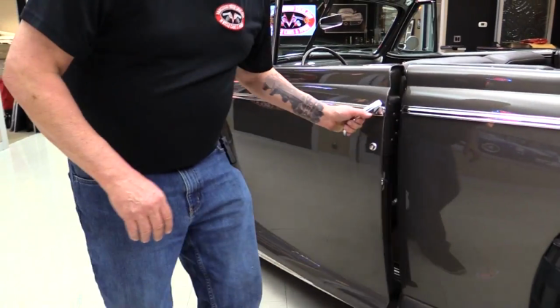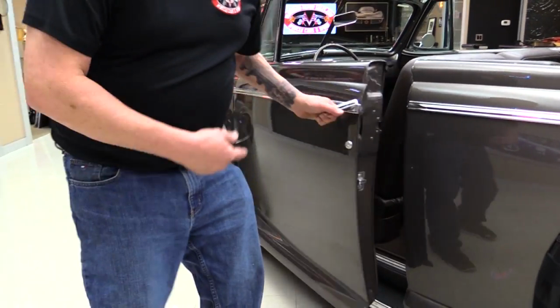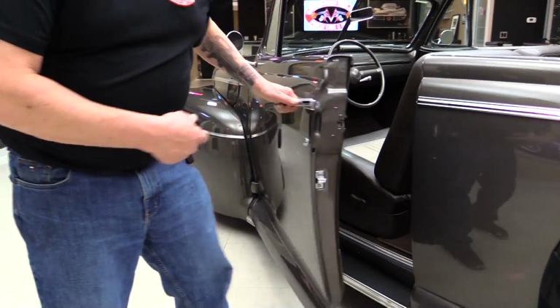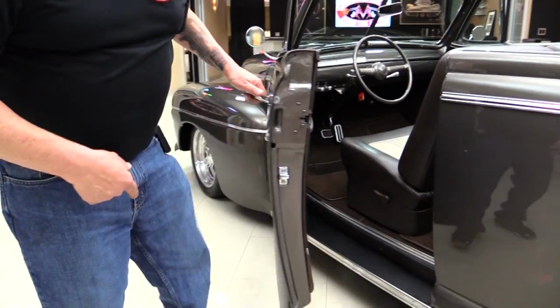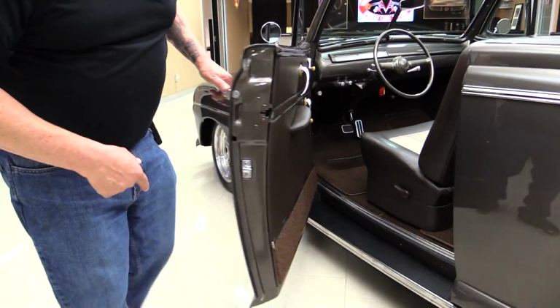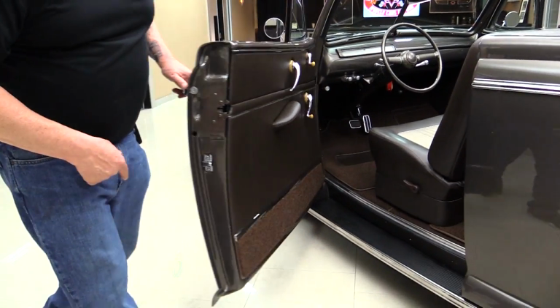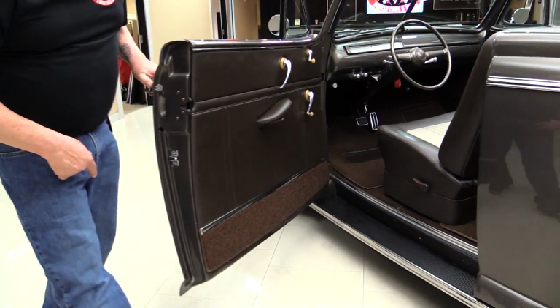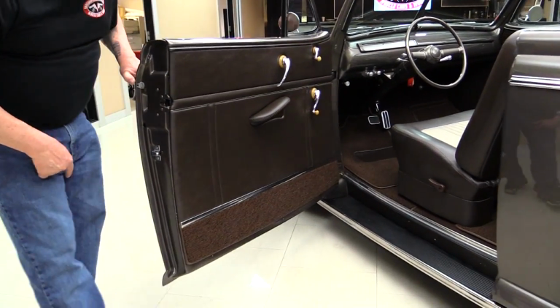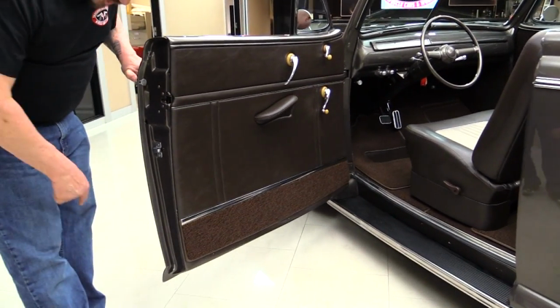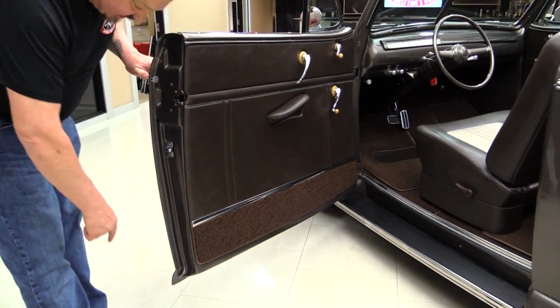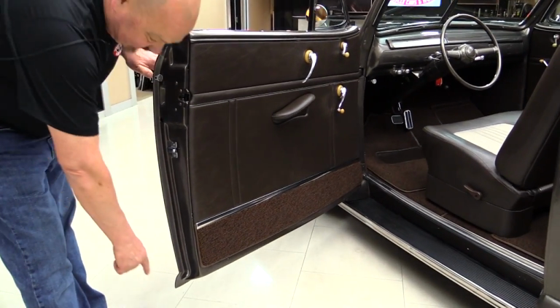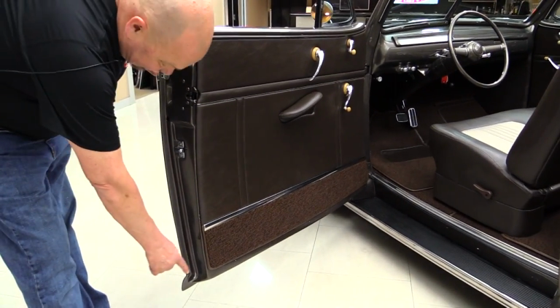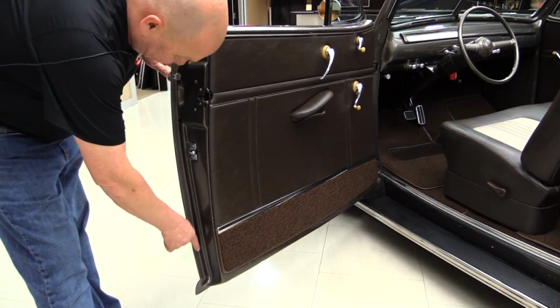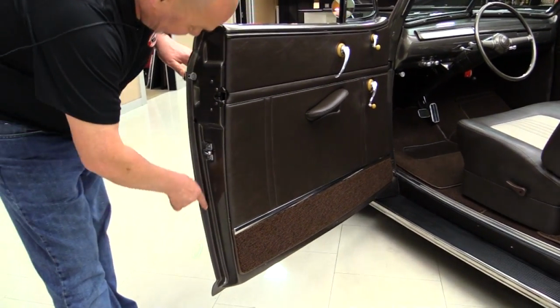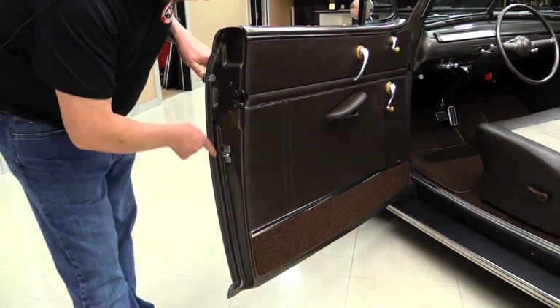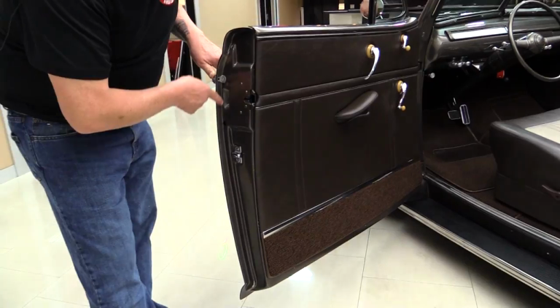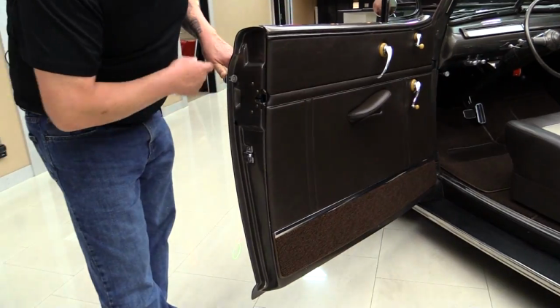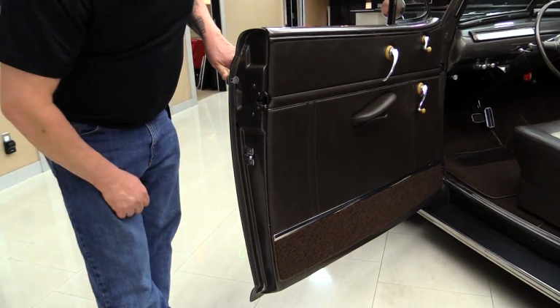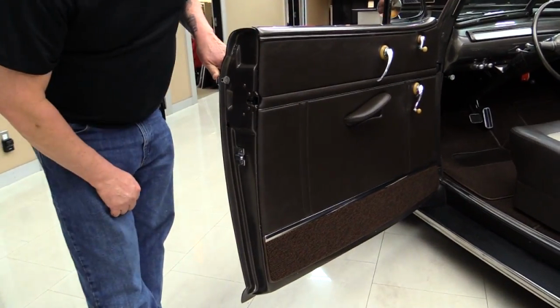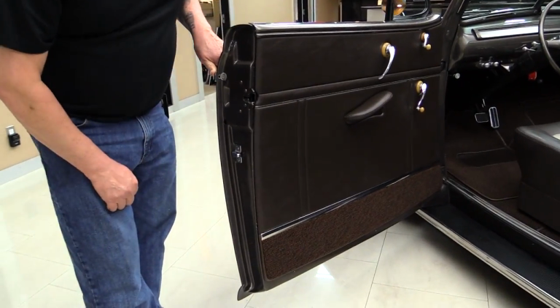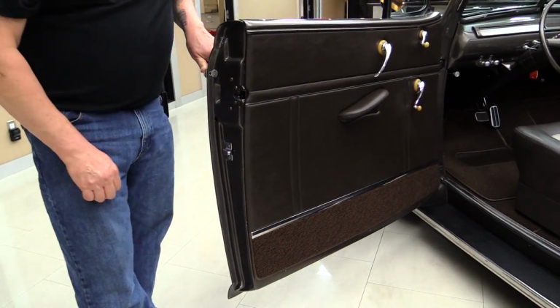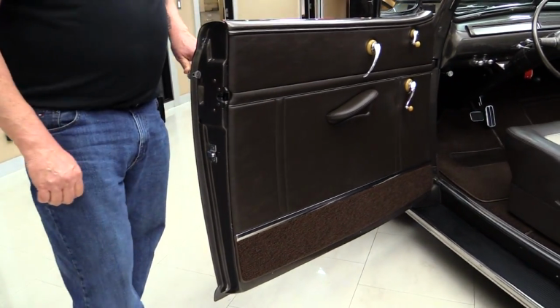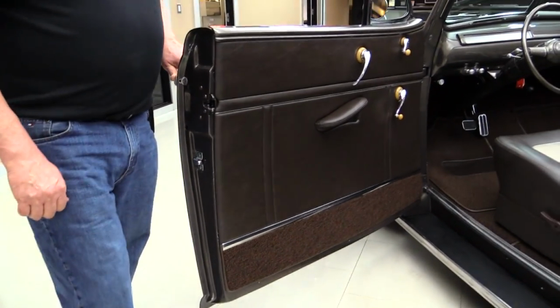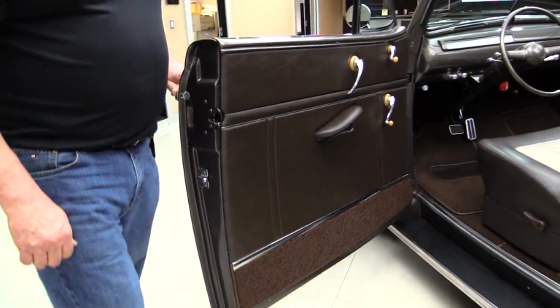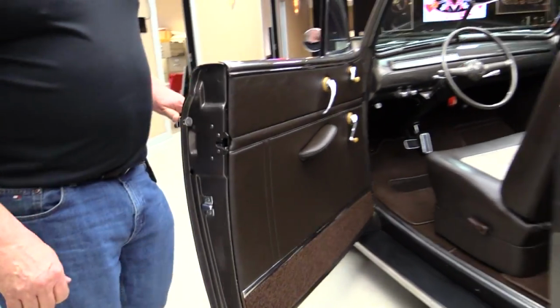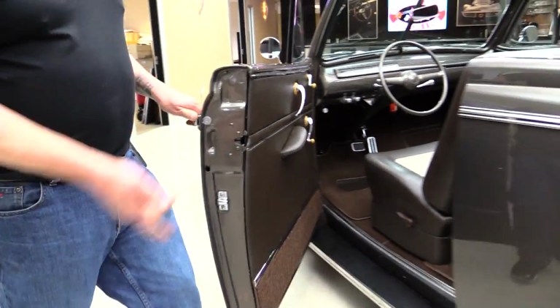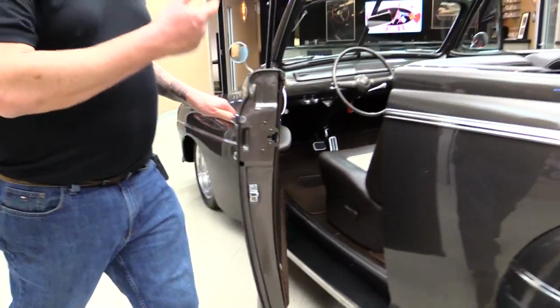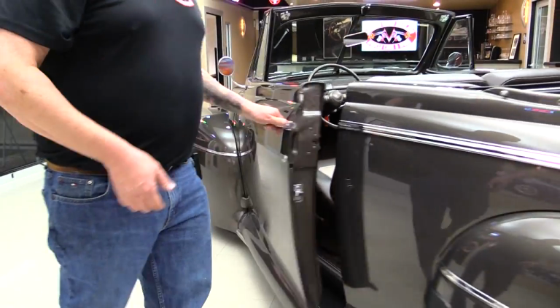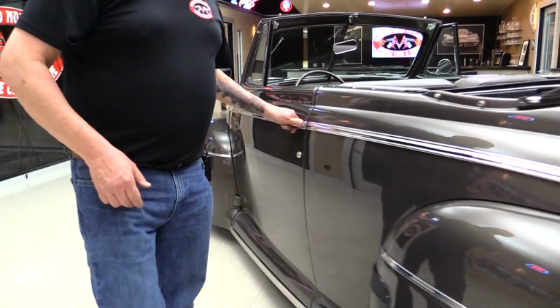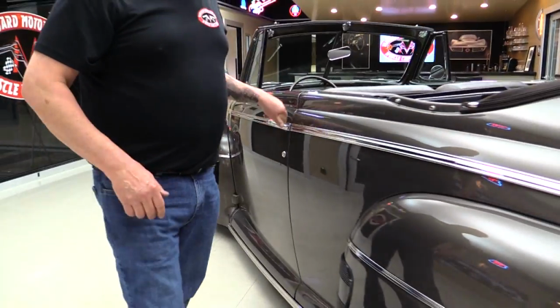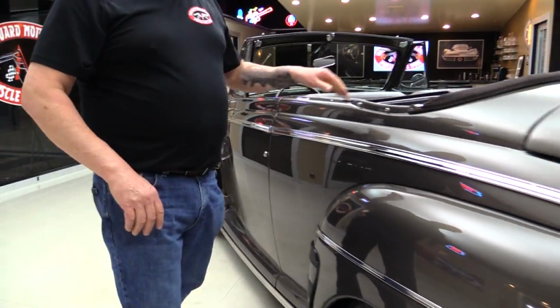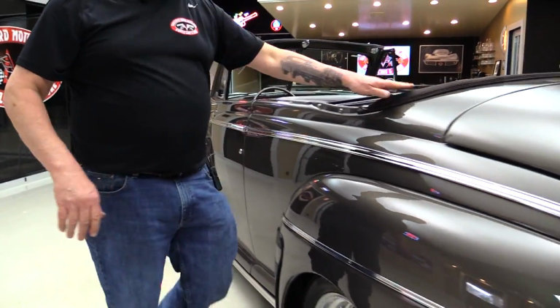See how easy that door opened up? Man she is slick as can be. And look at the paintwork in here. Beautiful. Convertible top looks great.